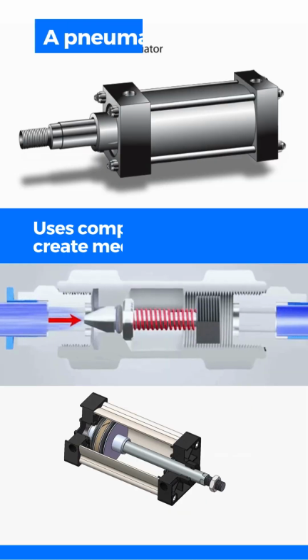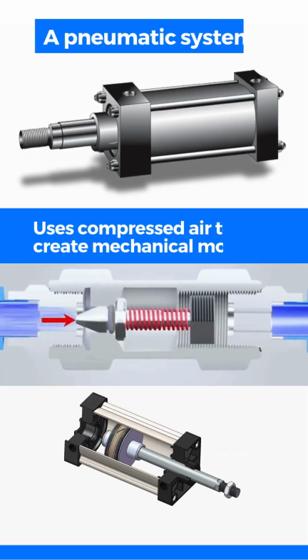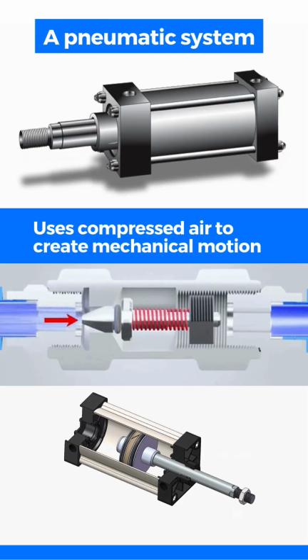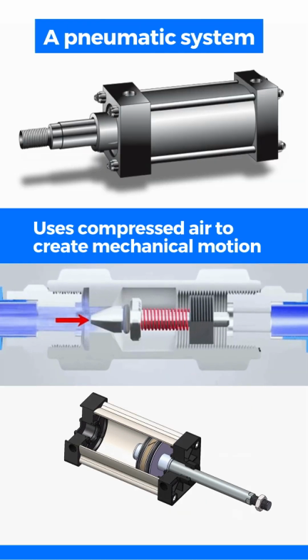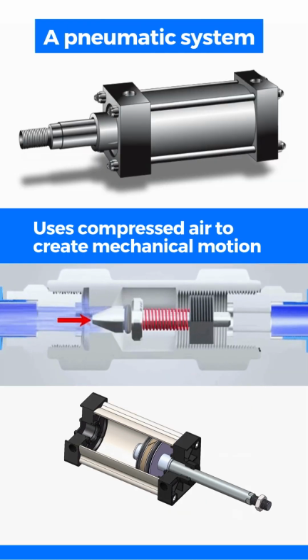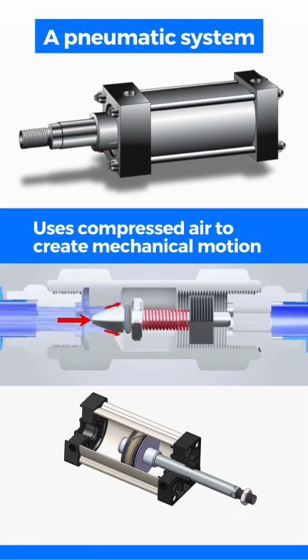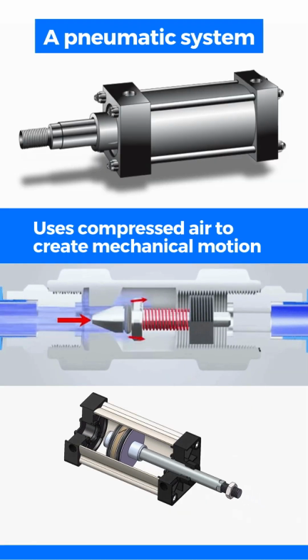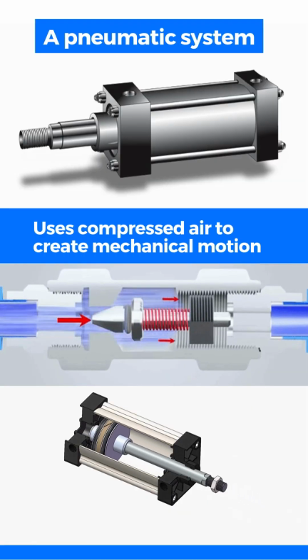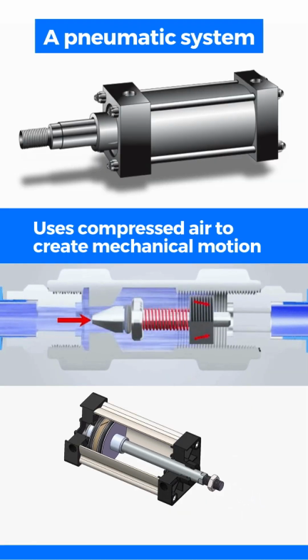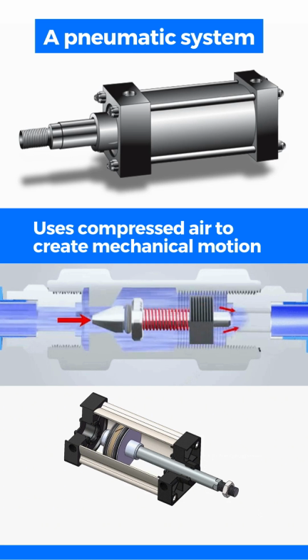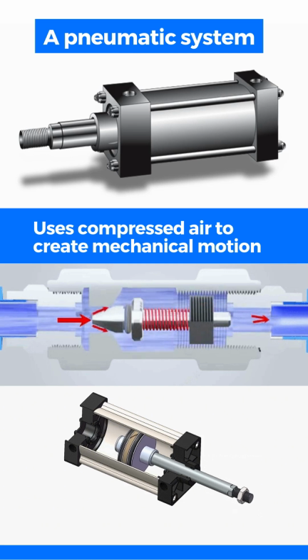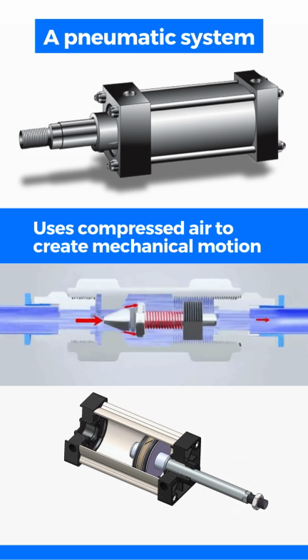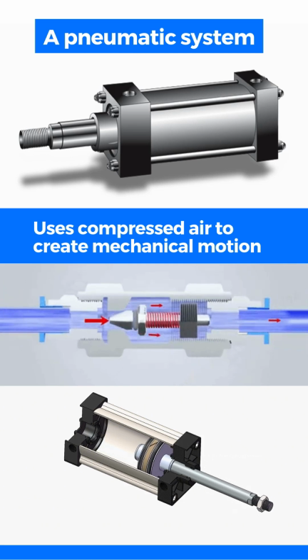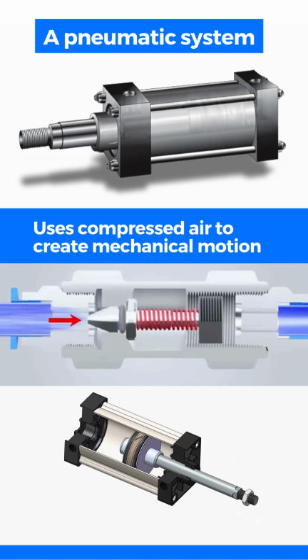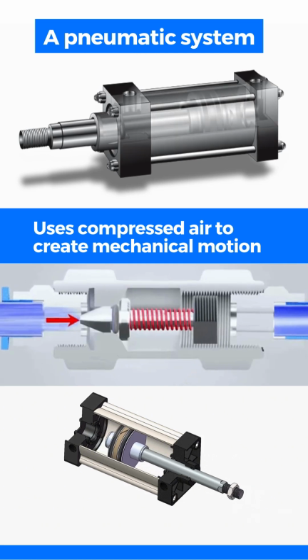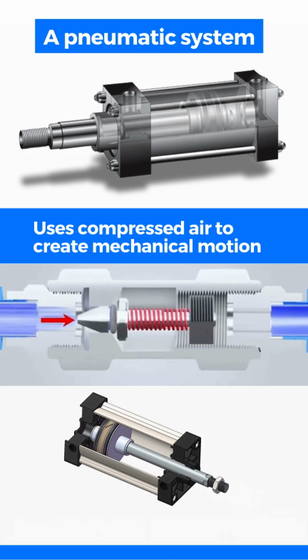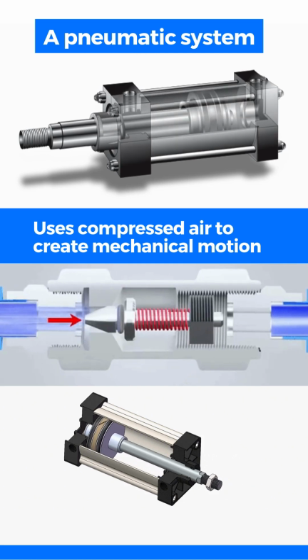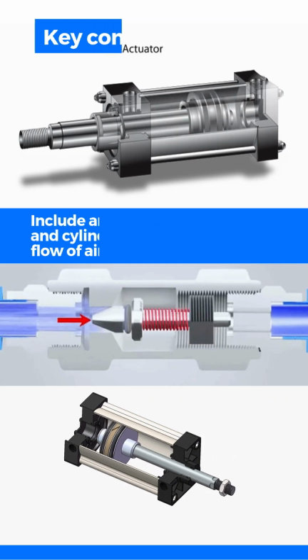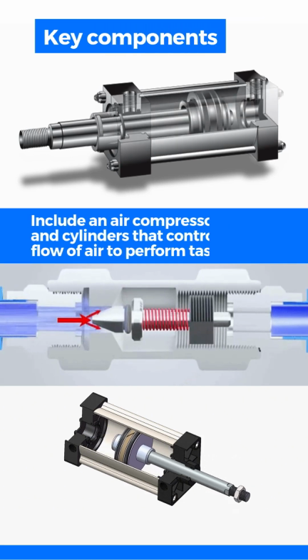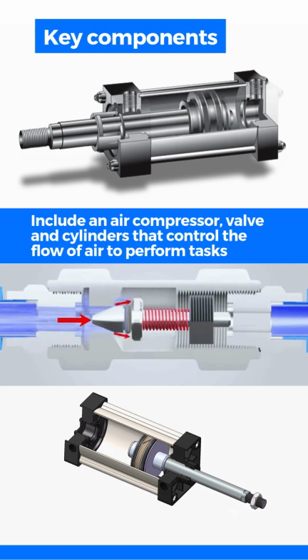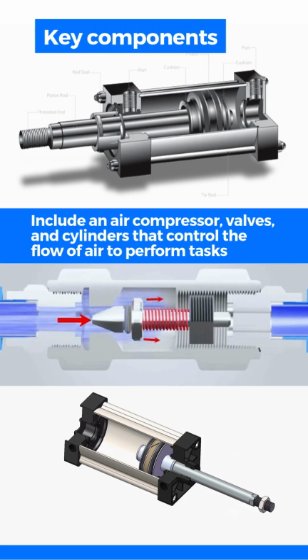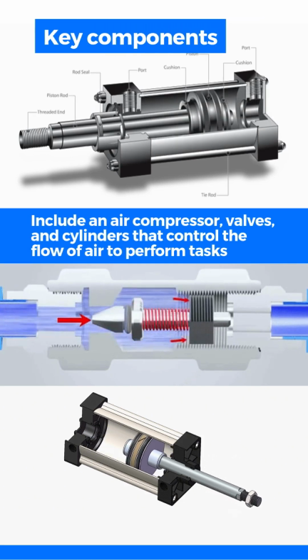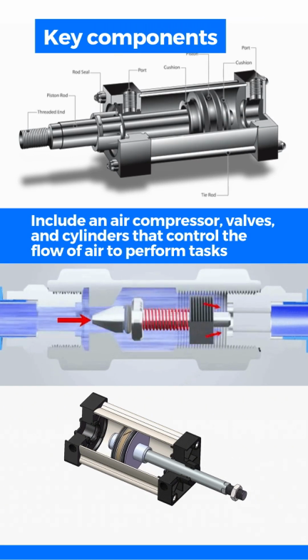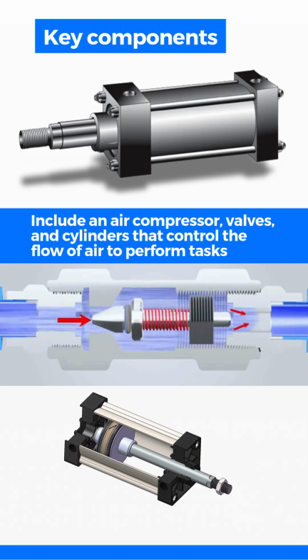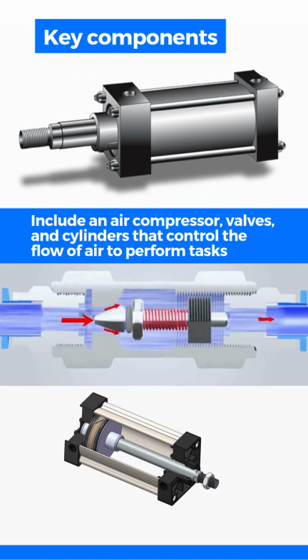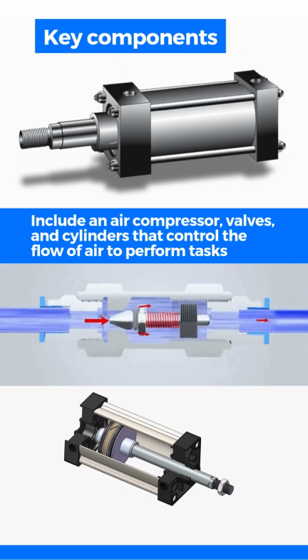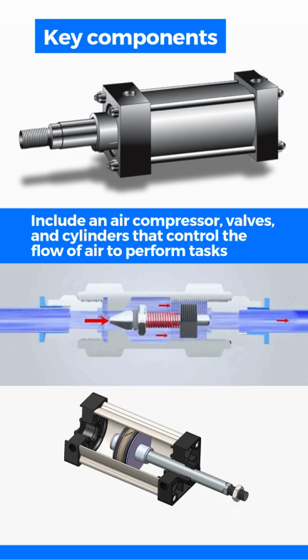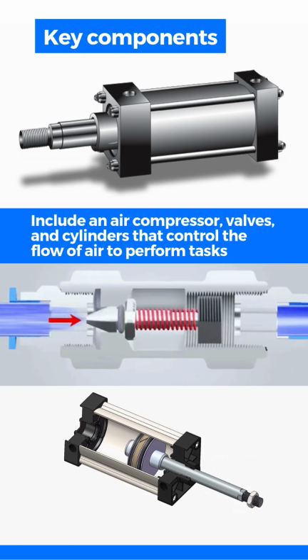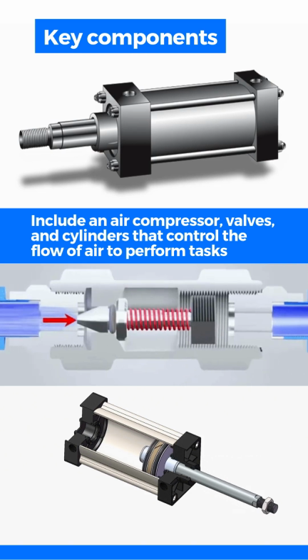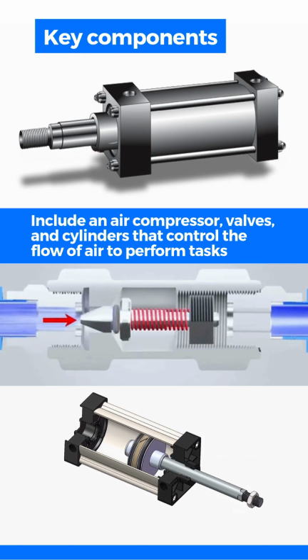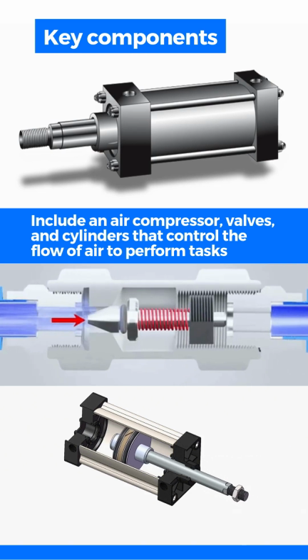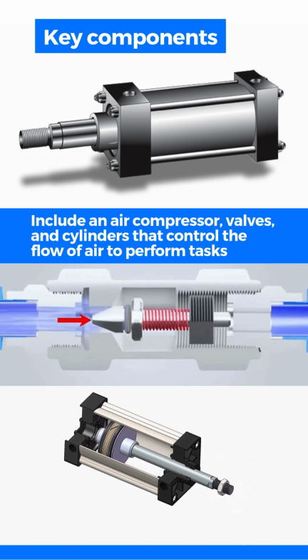A pneumatic system uses compressed air to create mechanical motion. Key components include an air compressor, valves, and cylinders that control the flow of air to perform tasks.